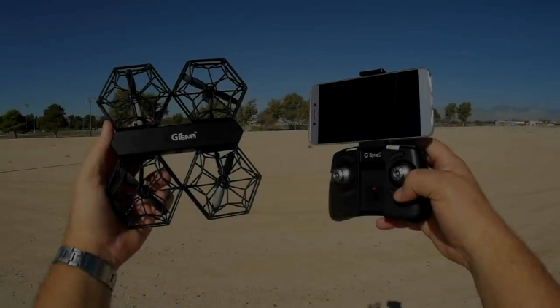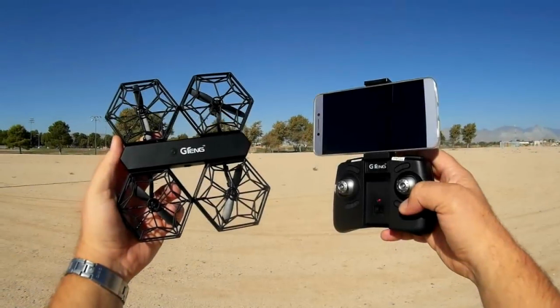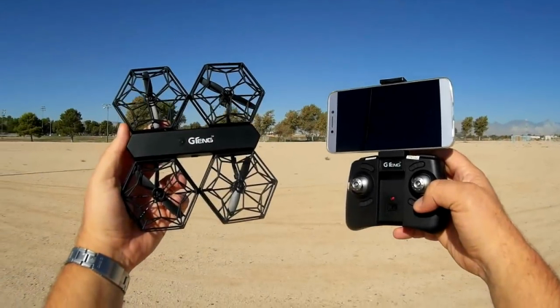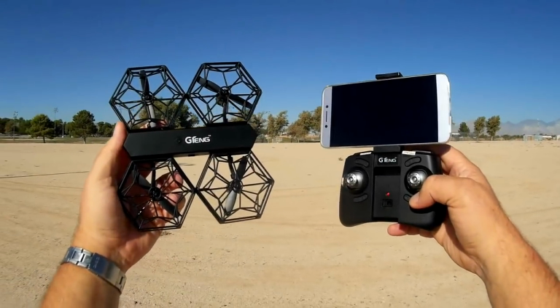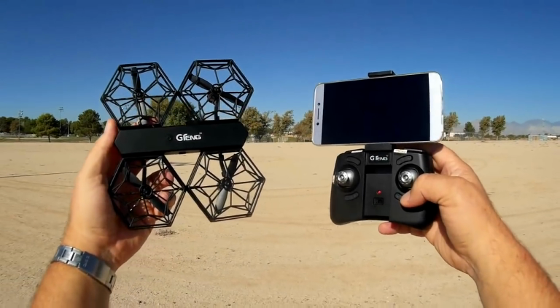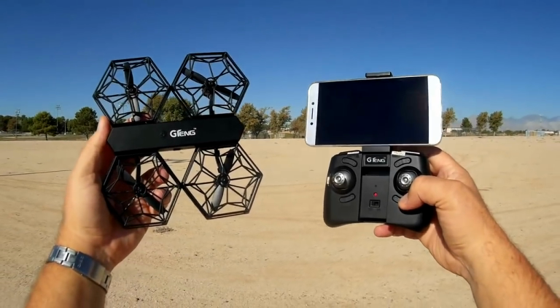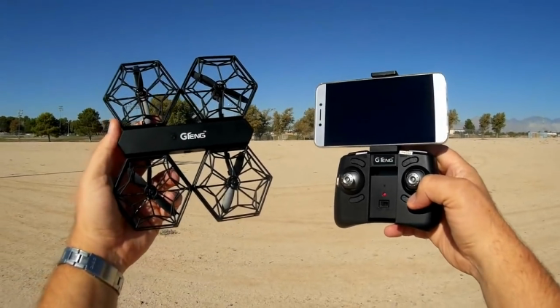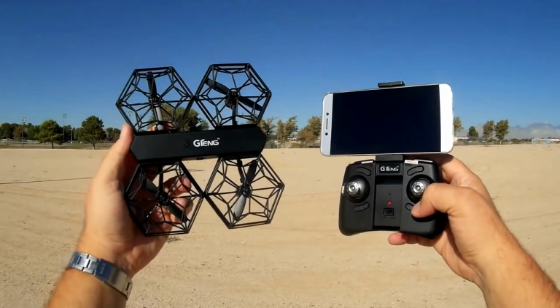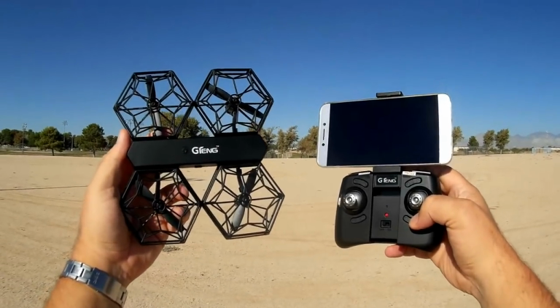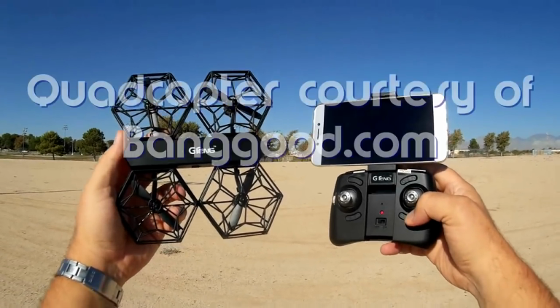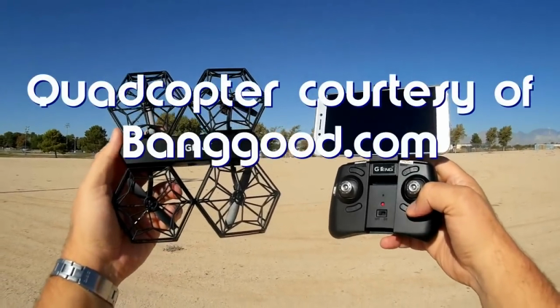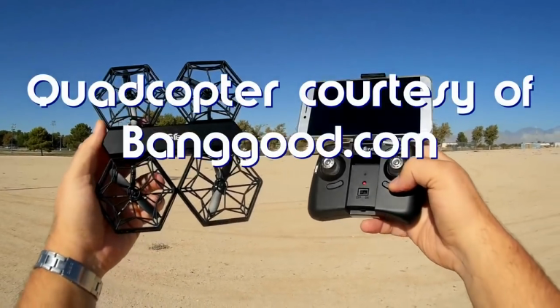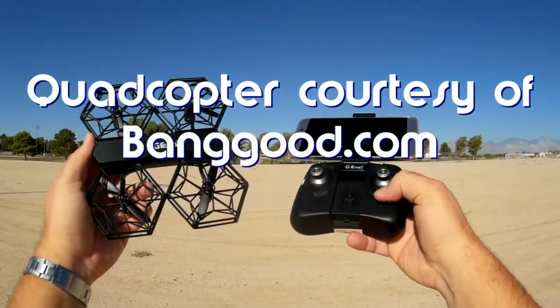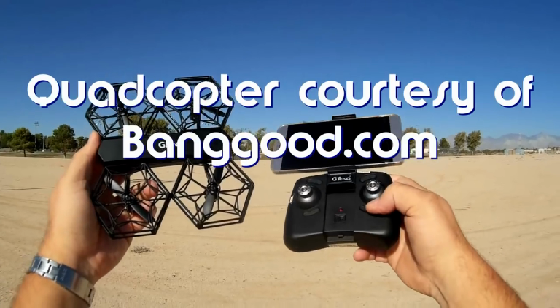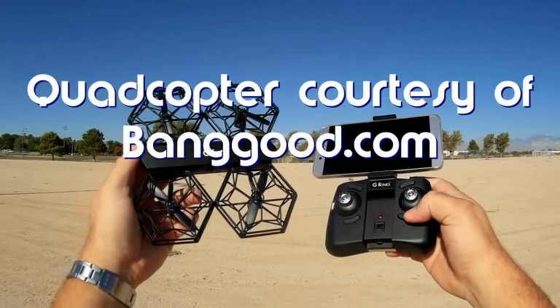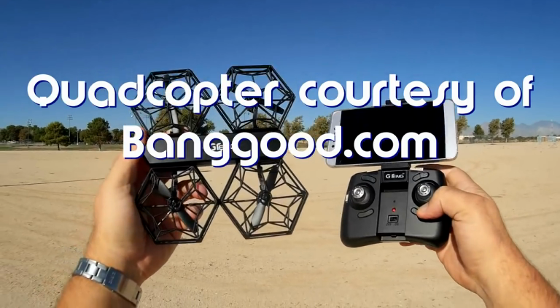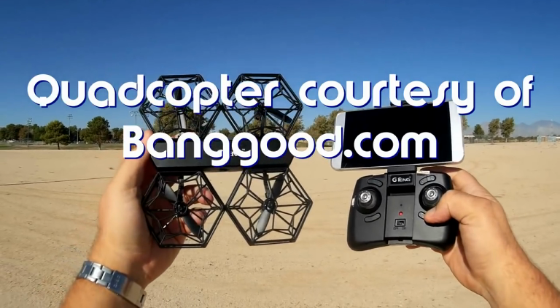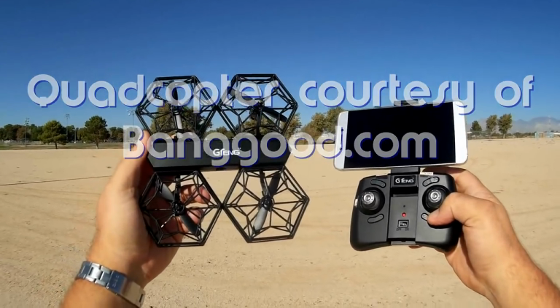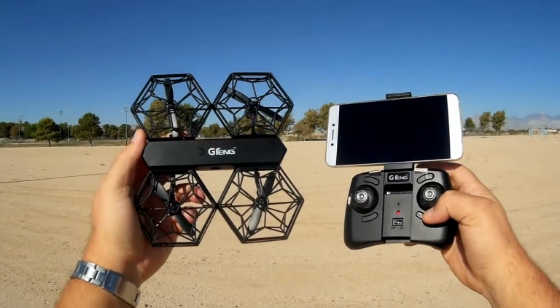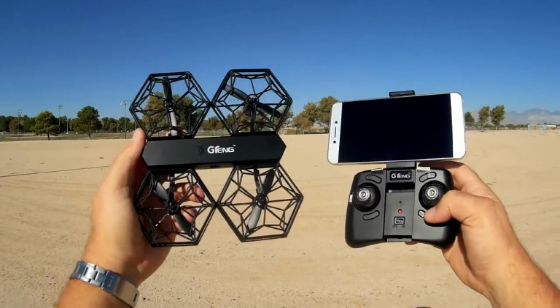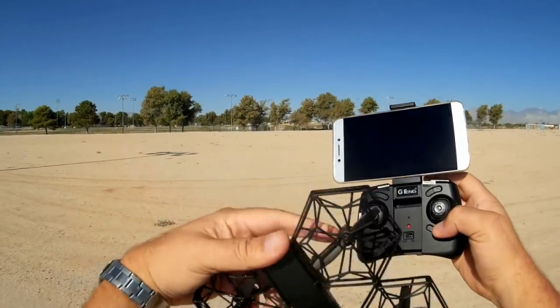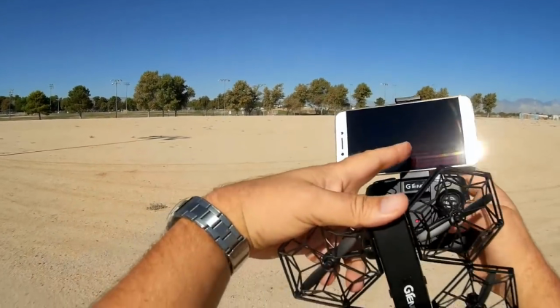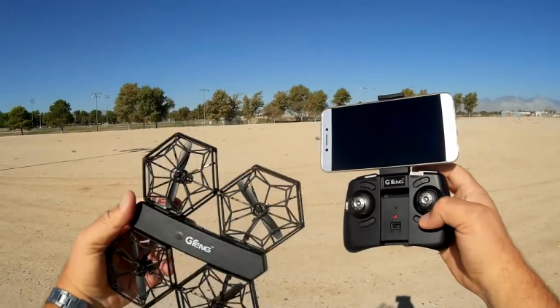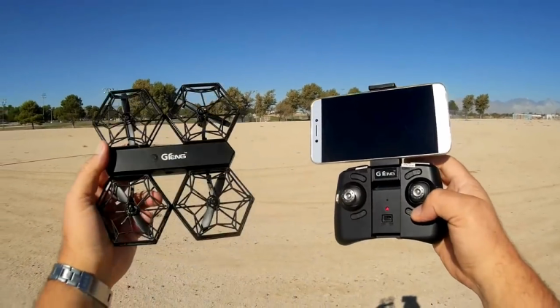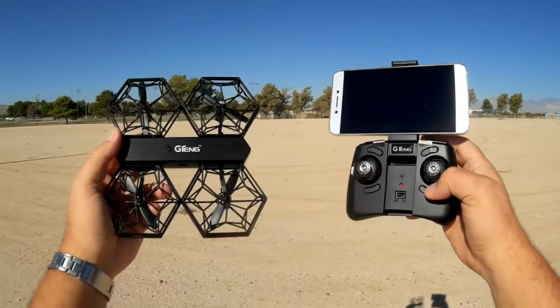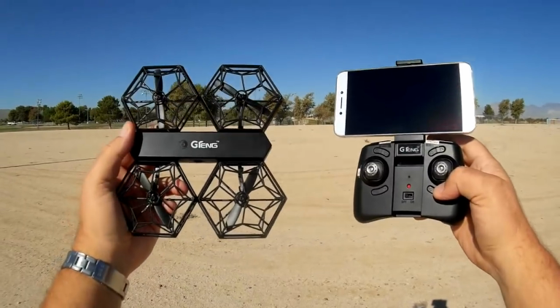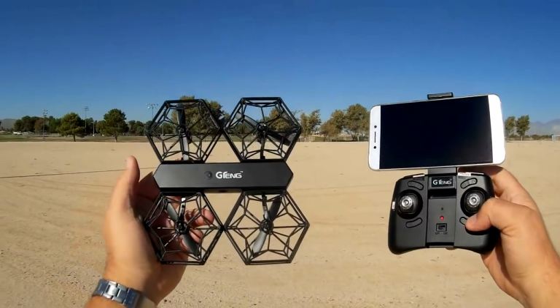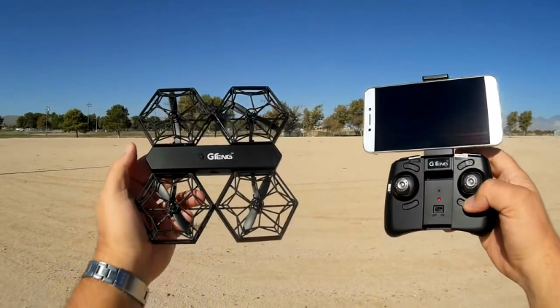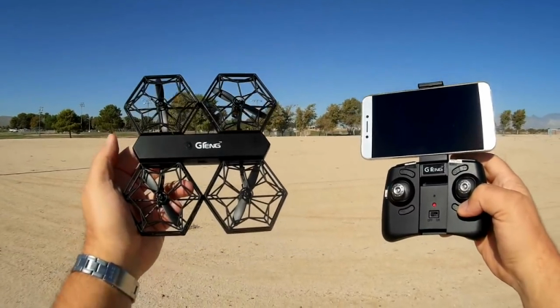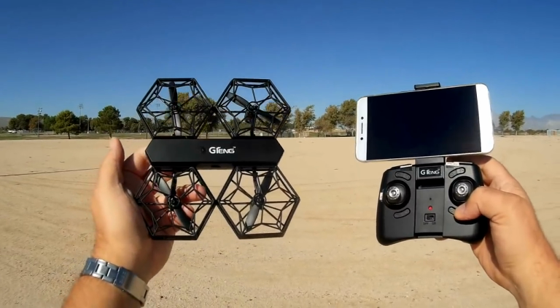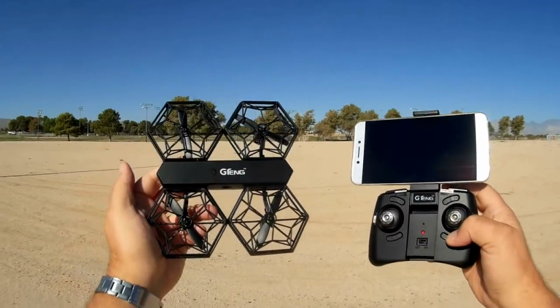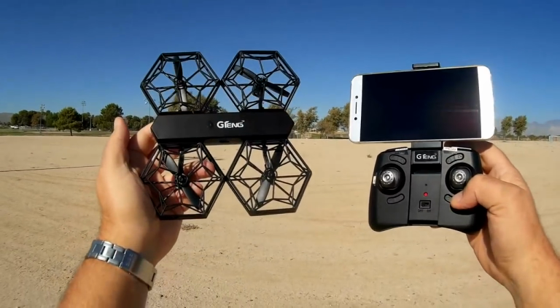Good morning, Quadcopter 101 here, and what I got for you today is a review of the new G-Tang T908W. With the W in it, you can tell right away, along with my phone being attached to its controller, that it is another Wi-Fi FPV flyer.